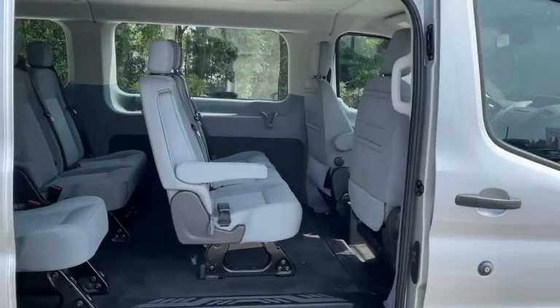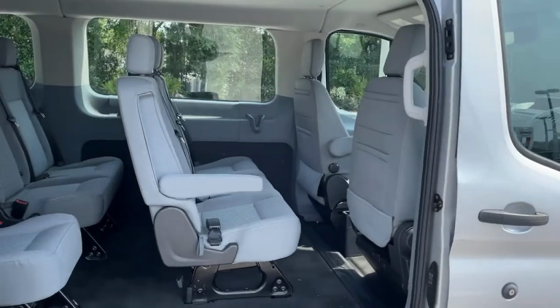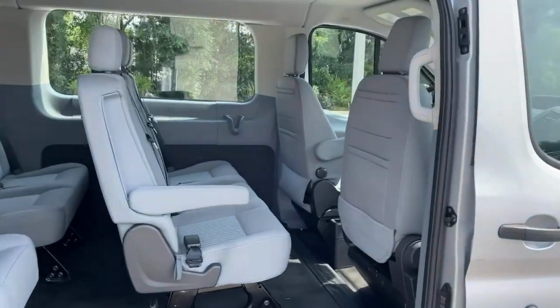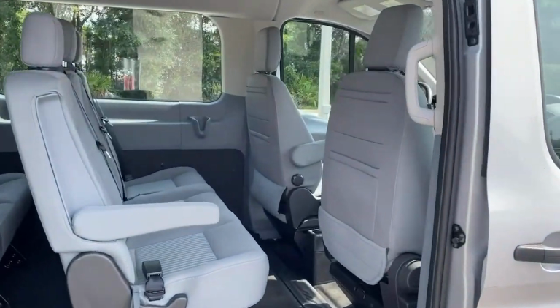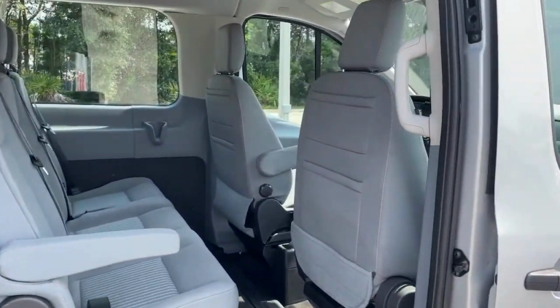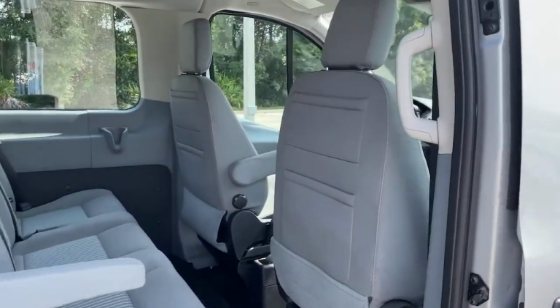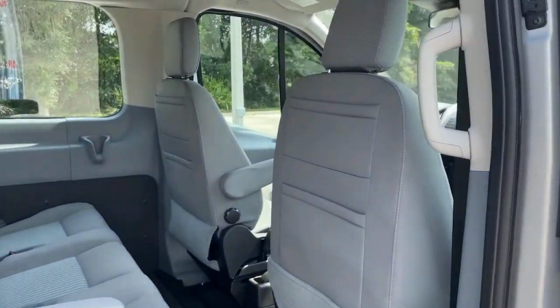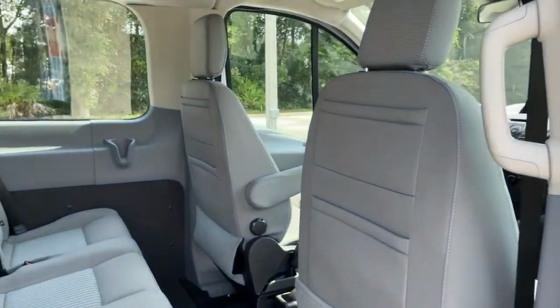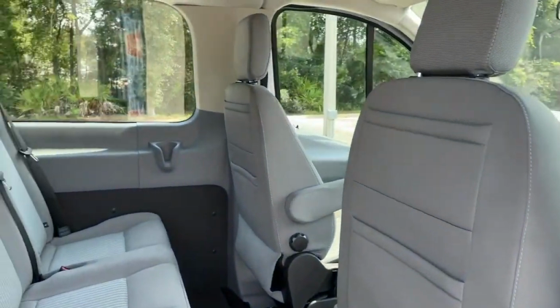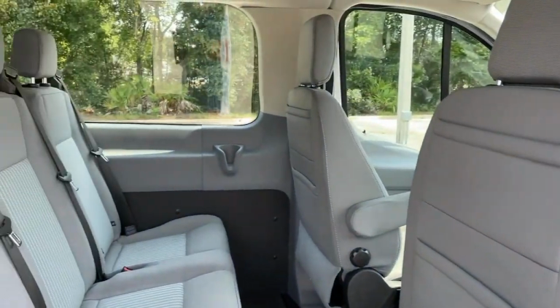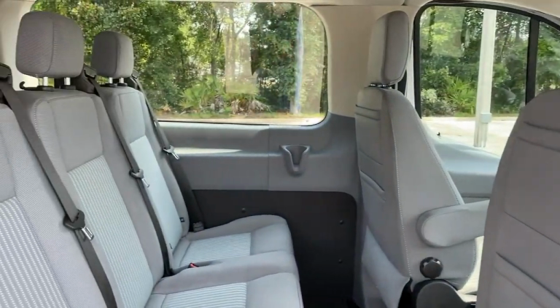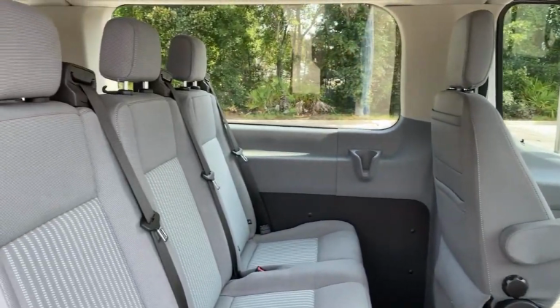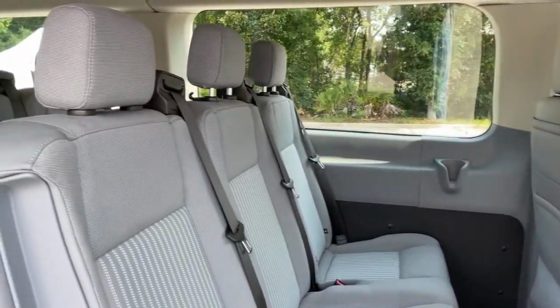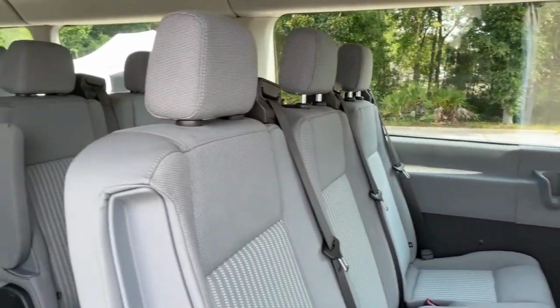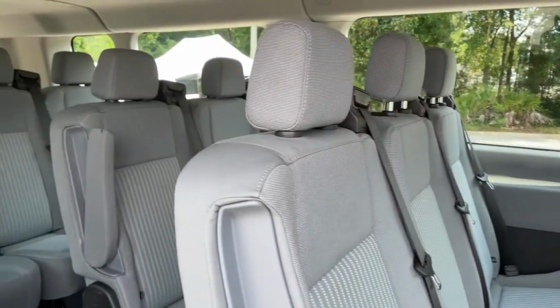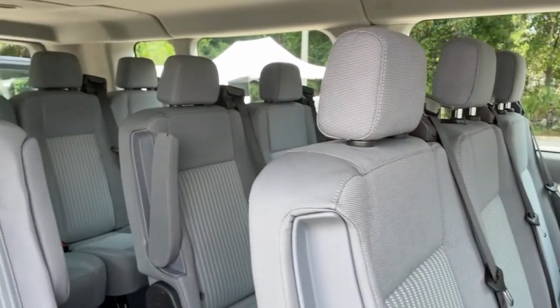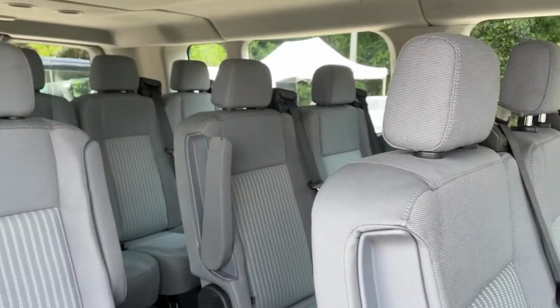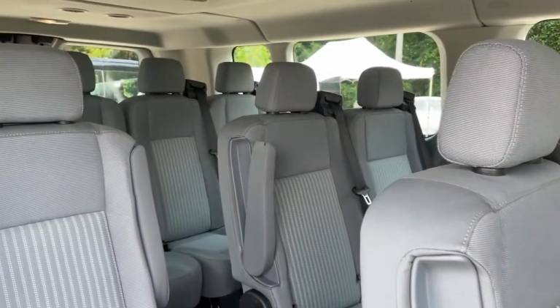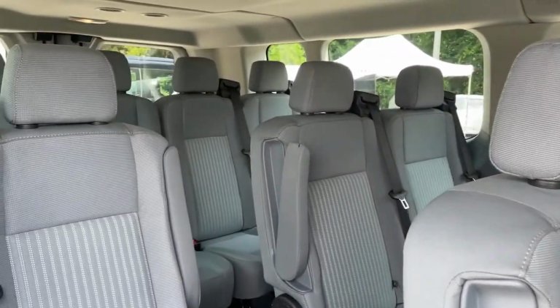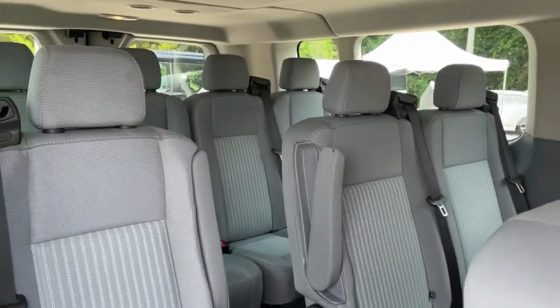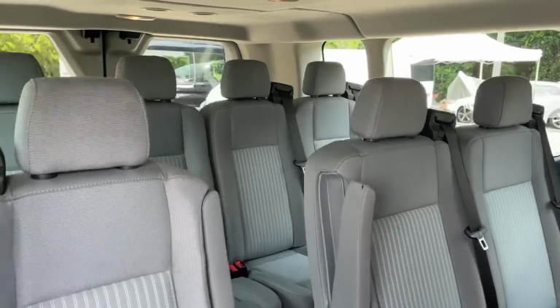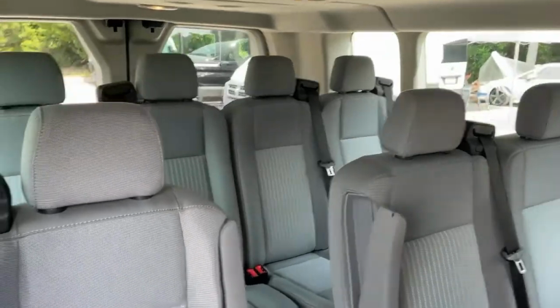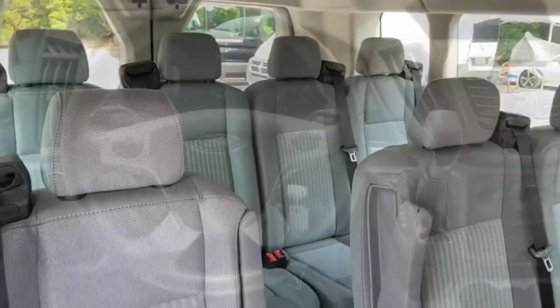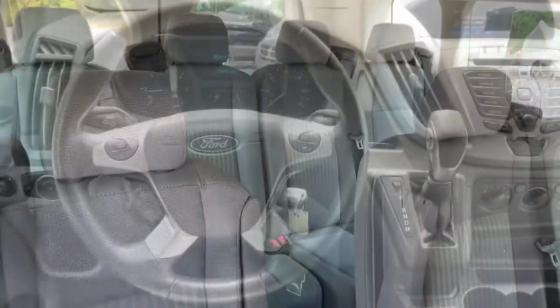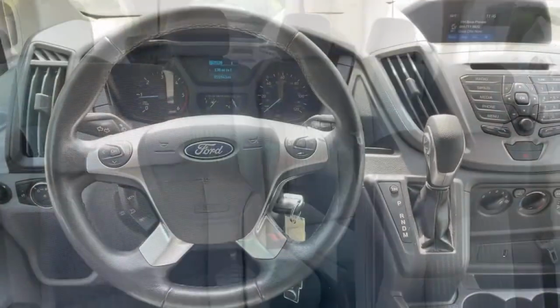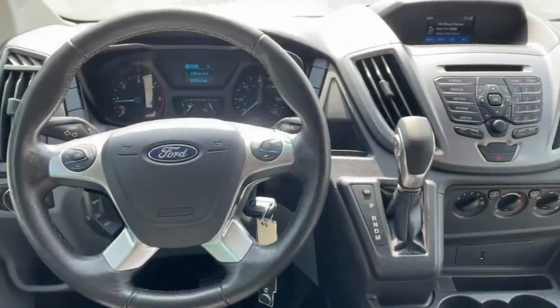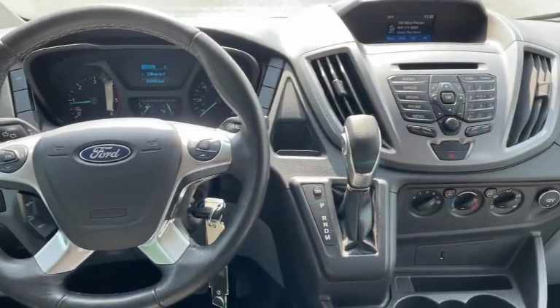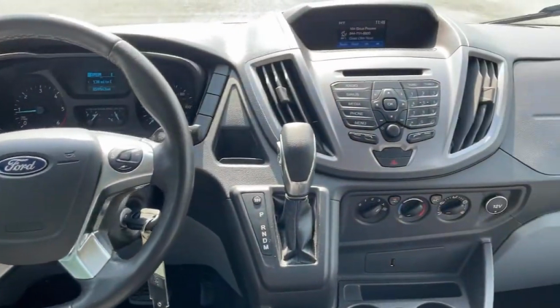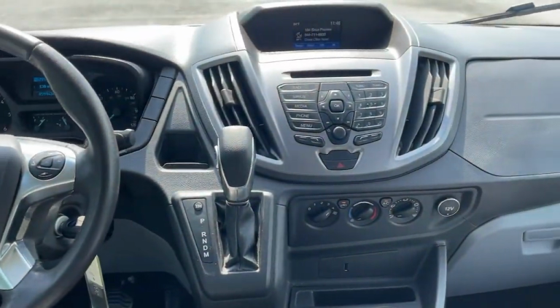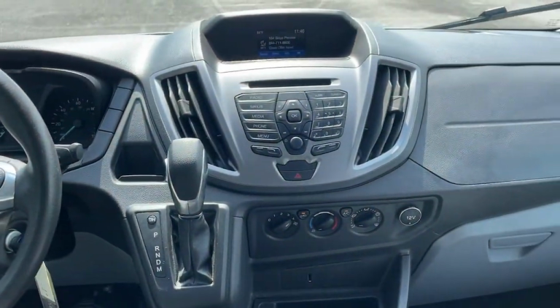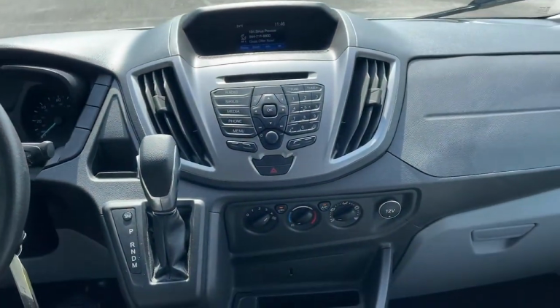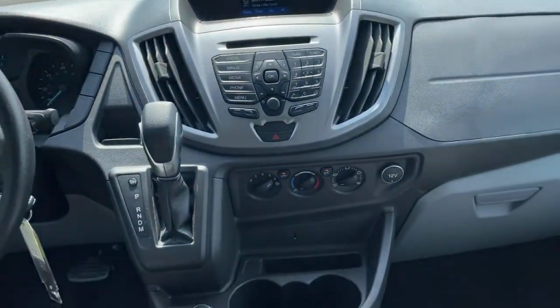Move people and cargo like a pro in this customizable transit. Come in for a fun and easy test drive. Our team will make it the best part of your day.